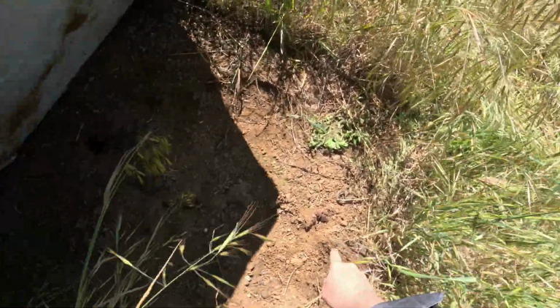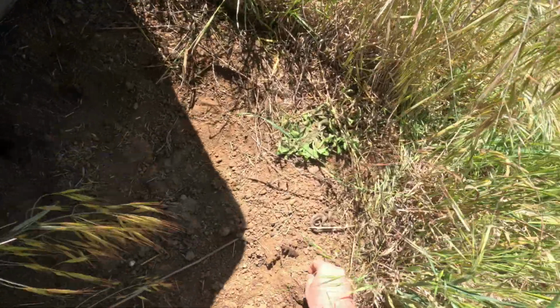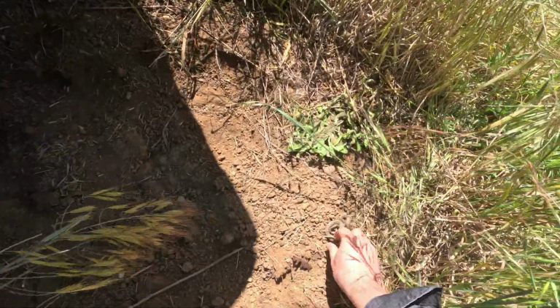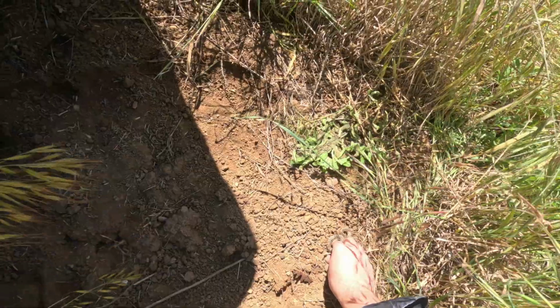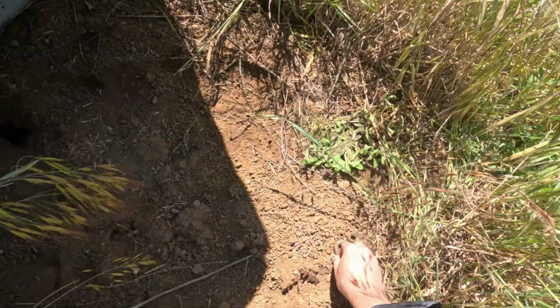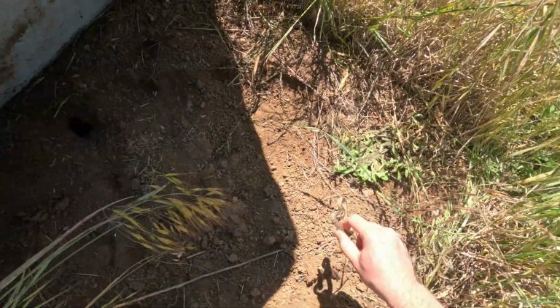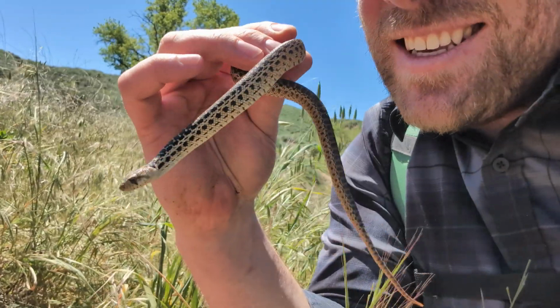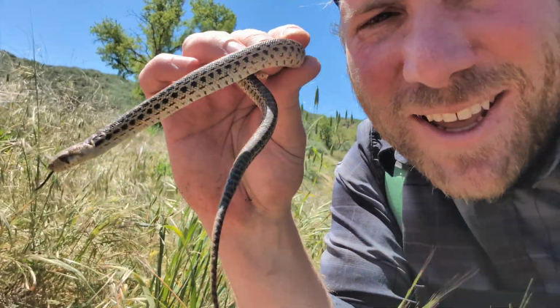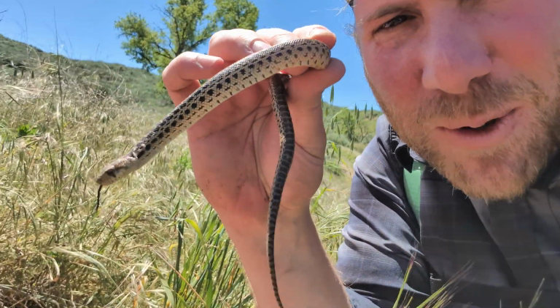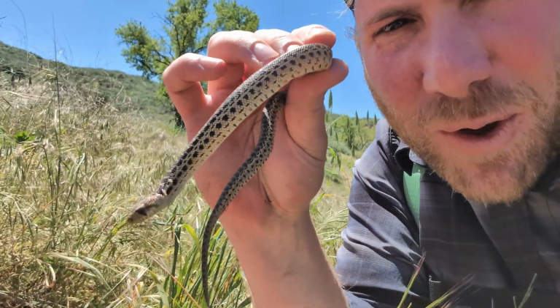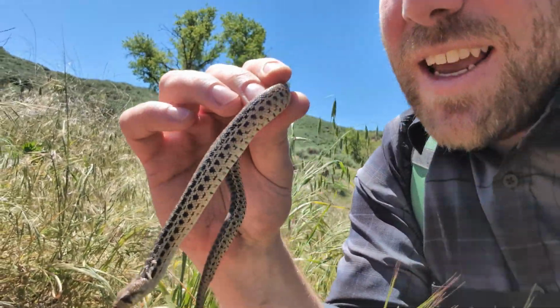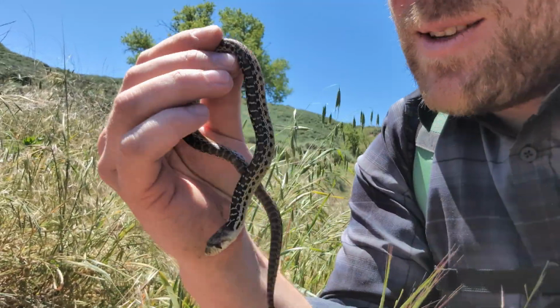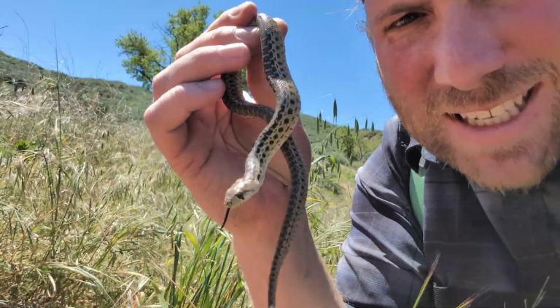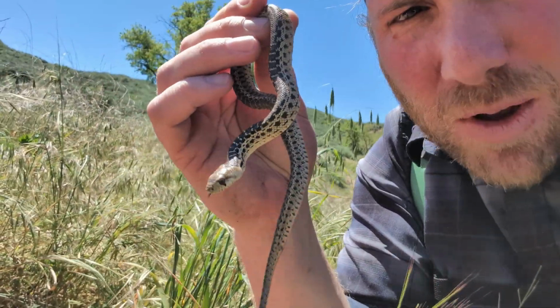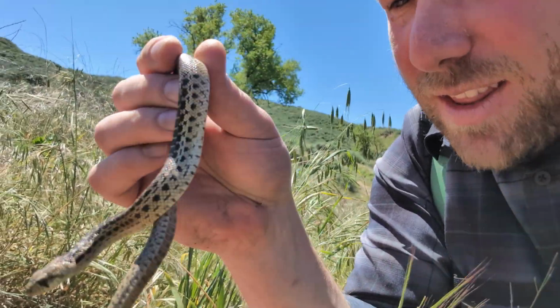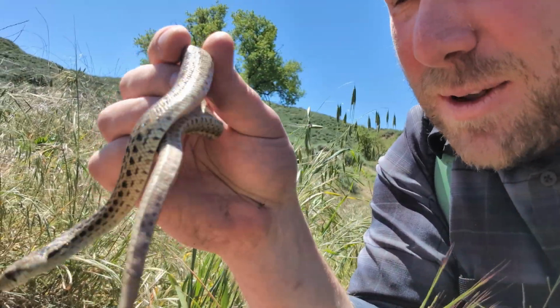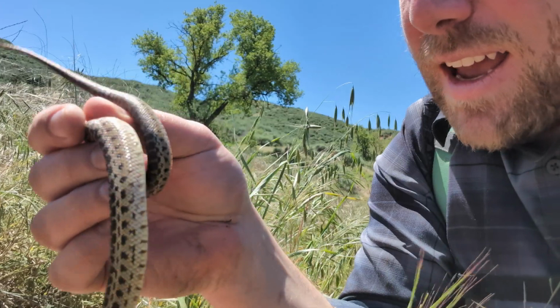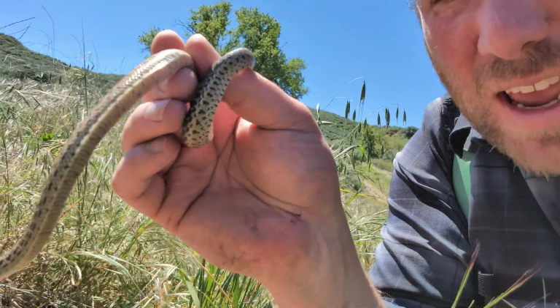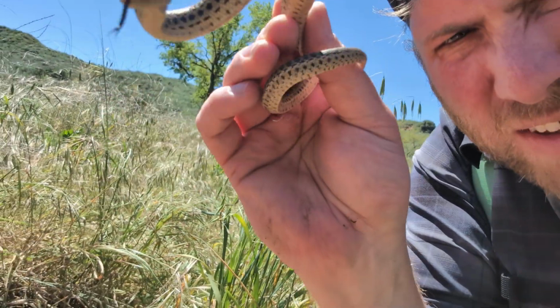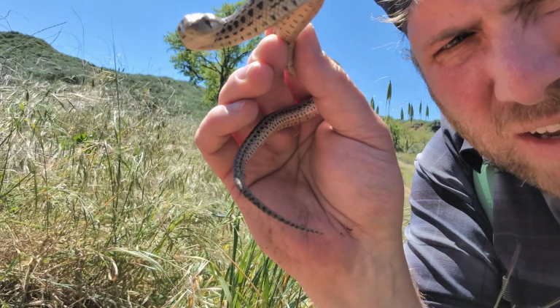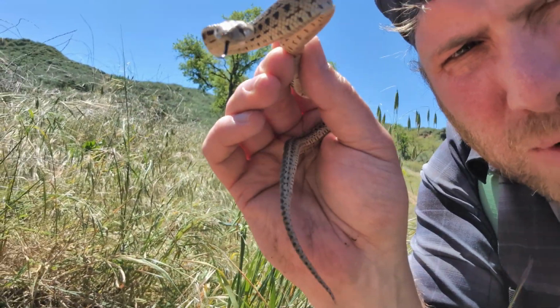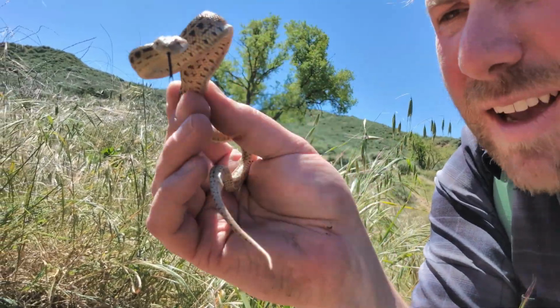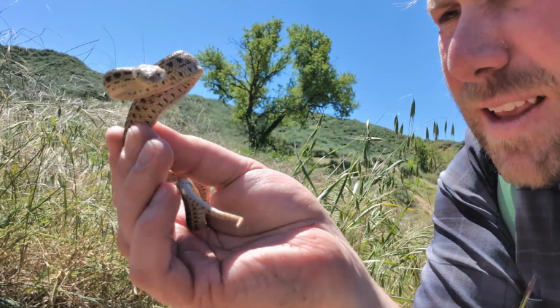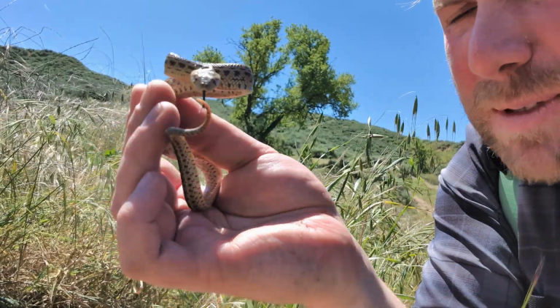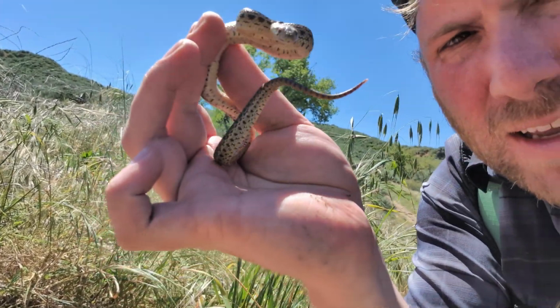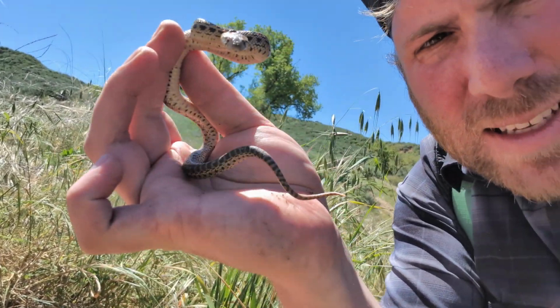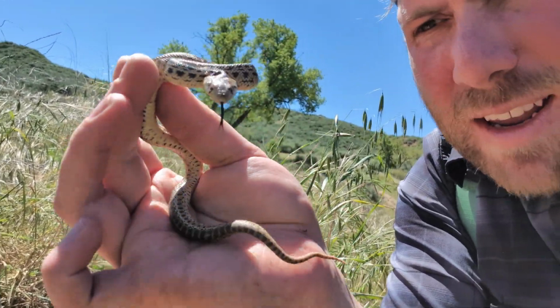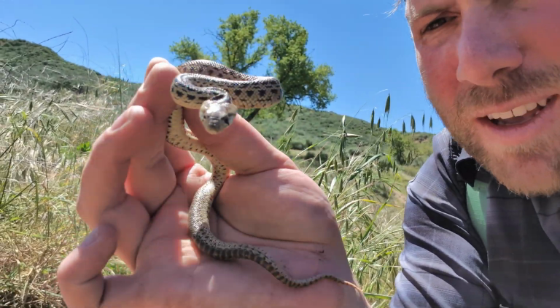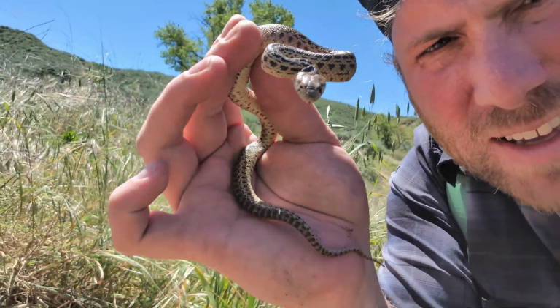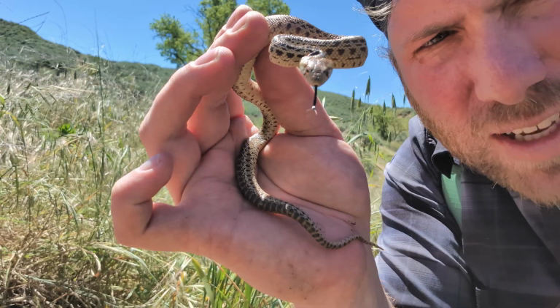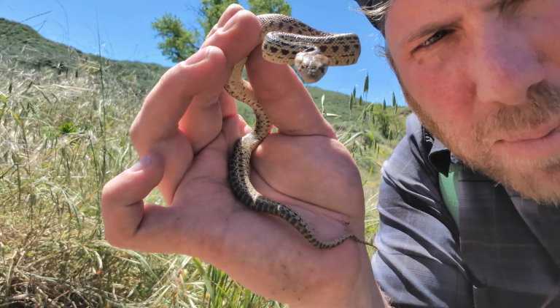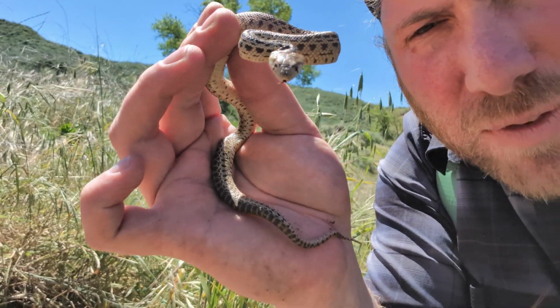One more little snake here — this is another beautiful gopher snake. This one is a lot smaller than the other two and doesn't have a very pretty belly; sometimes they can be nice and bright yellow. He looks like he's going to bite at the phone!